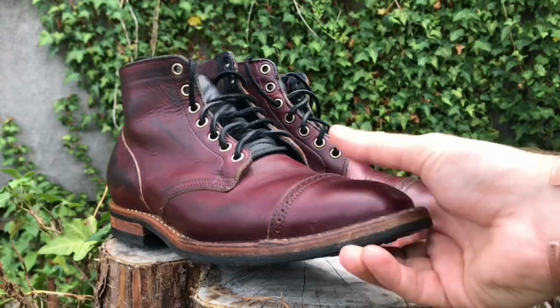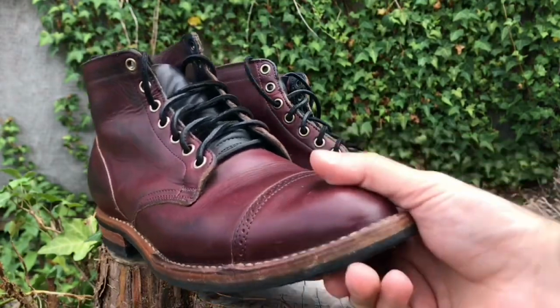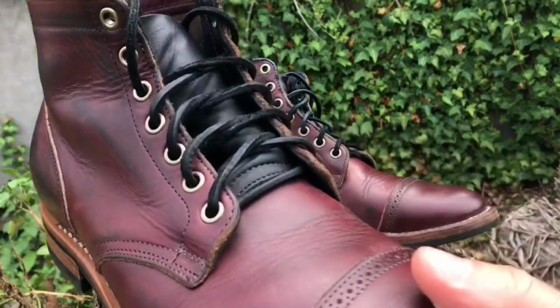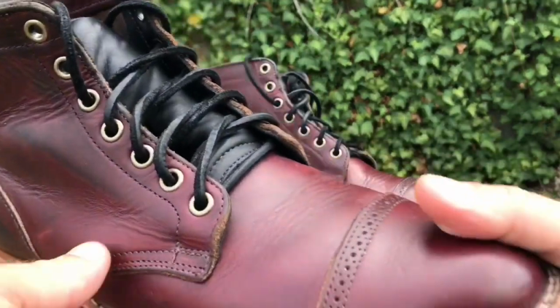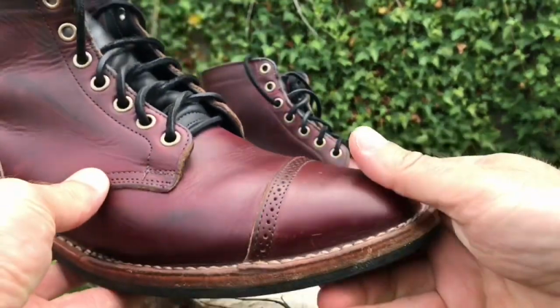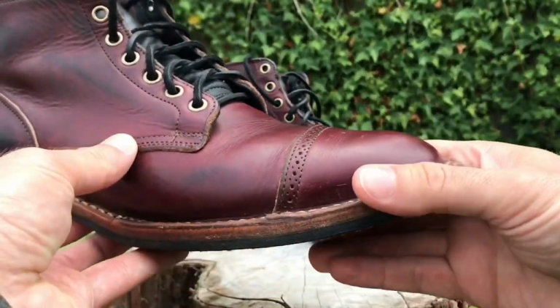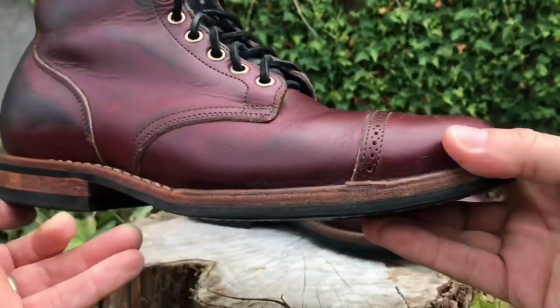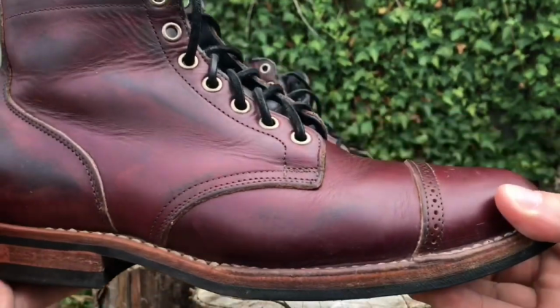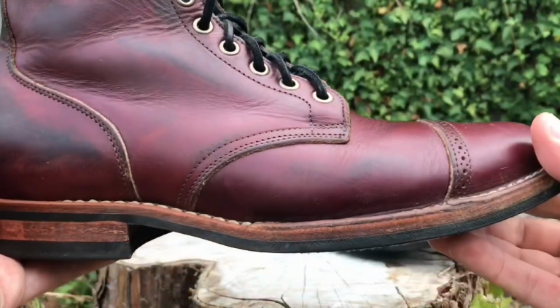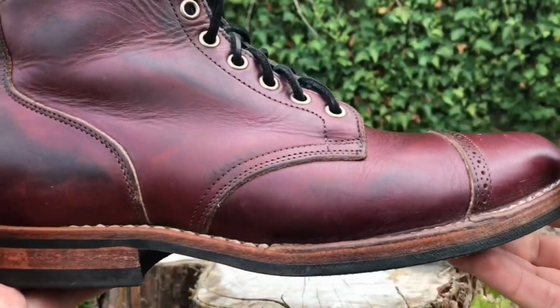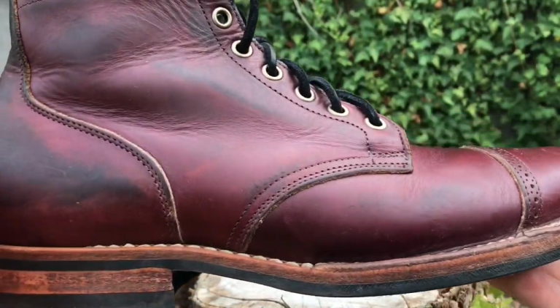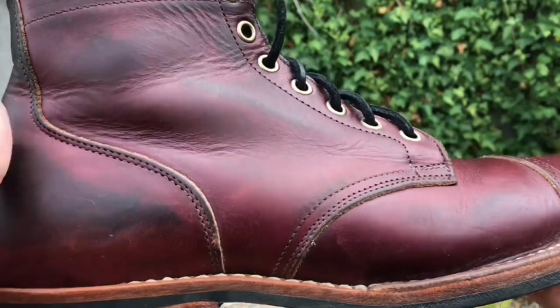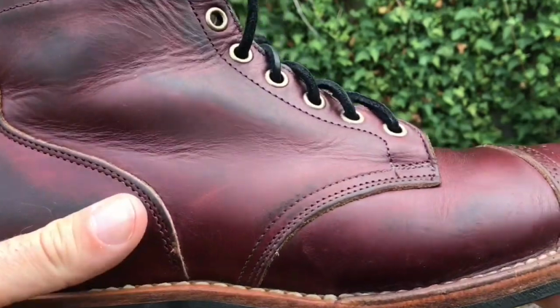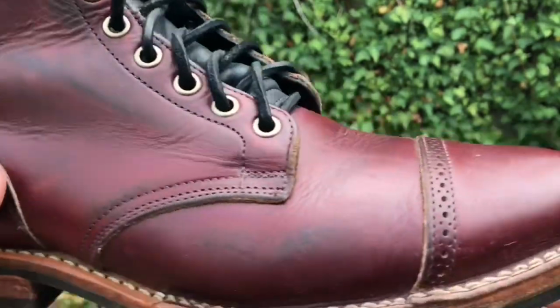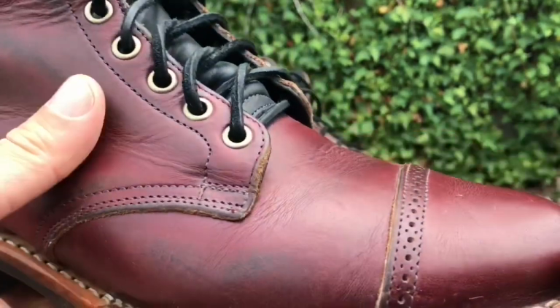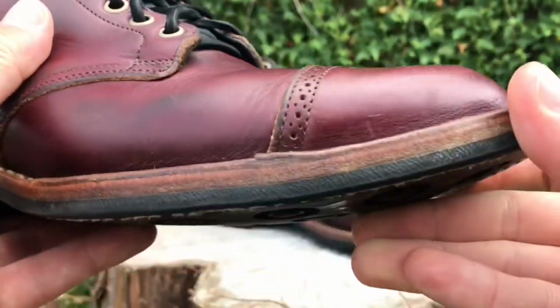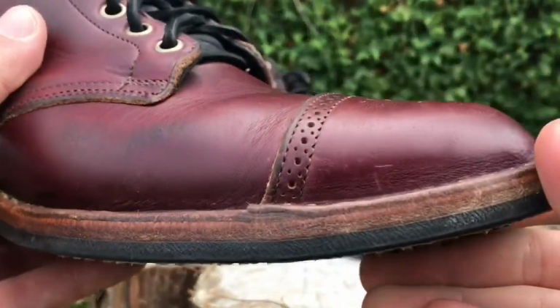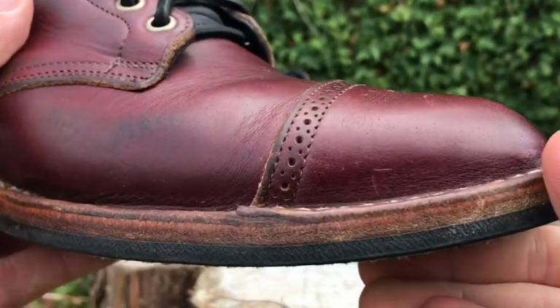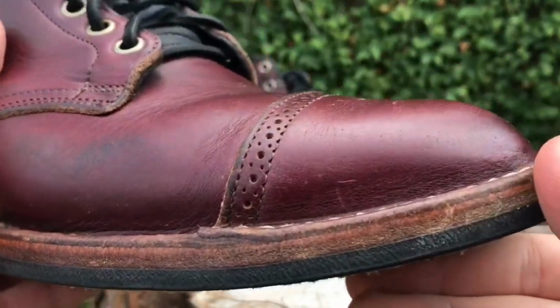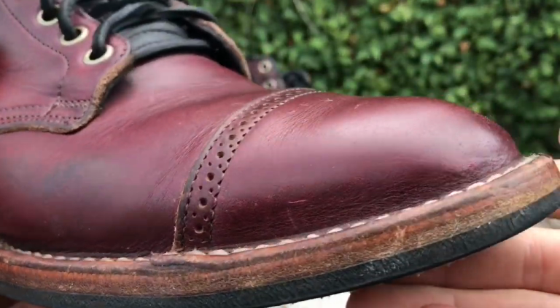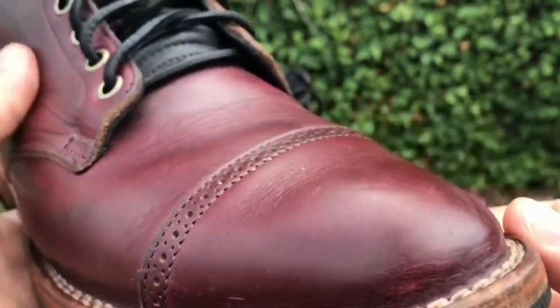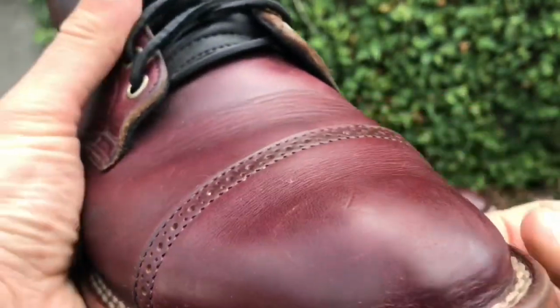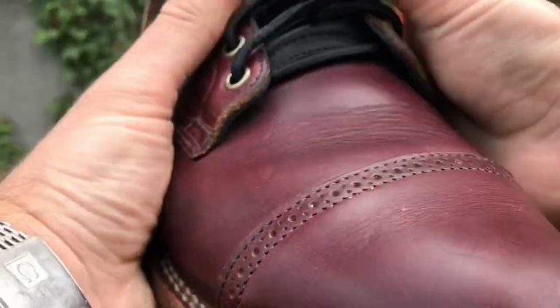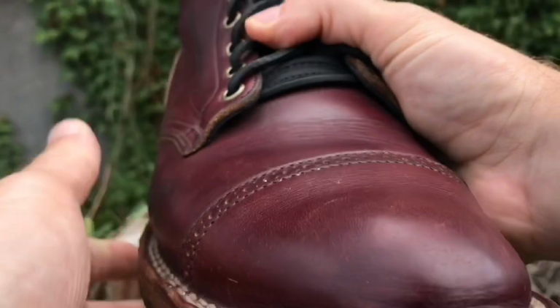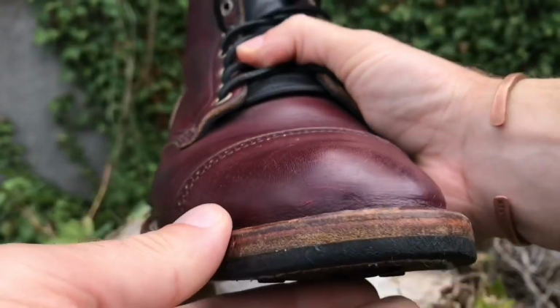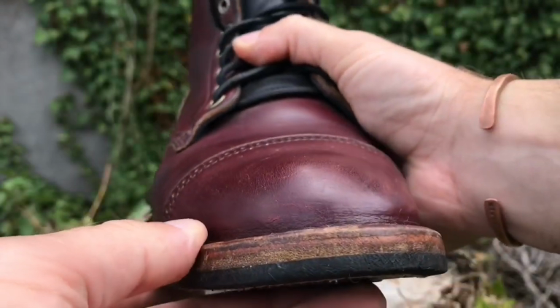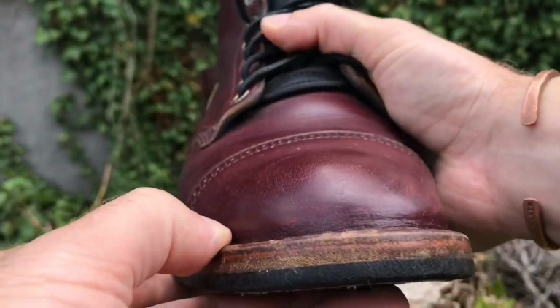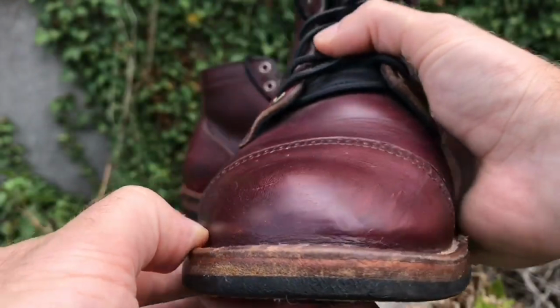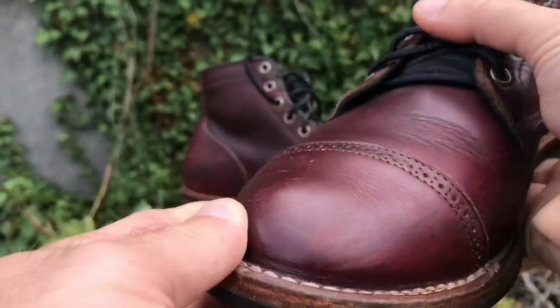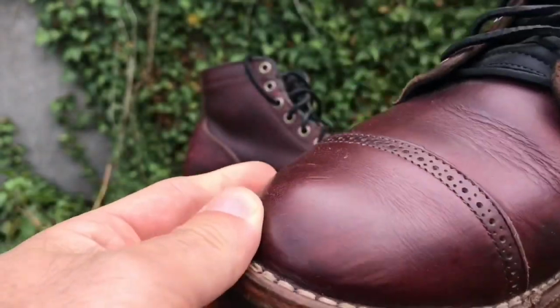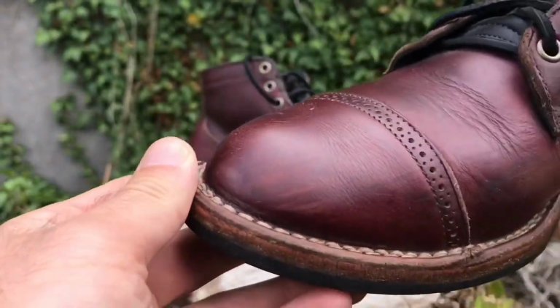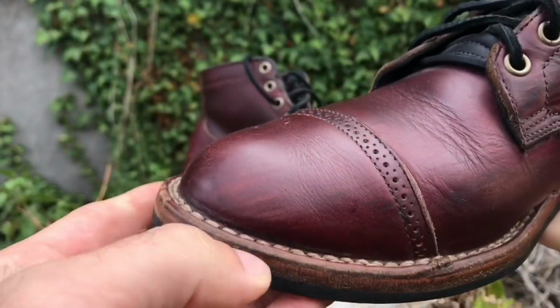Hey guys, what's going on? So today I'm excited because I'm going to be taking these Vibergs here in Color 8 Chrome XL that I've had since 2014 and I'm going to be conditioning them with Armstrong's All Natural Leather Care products.